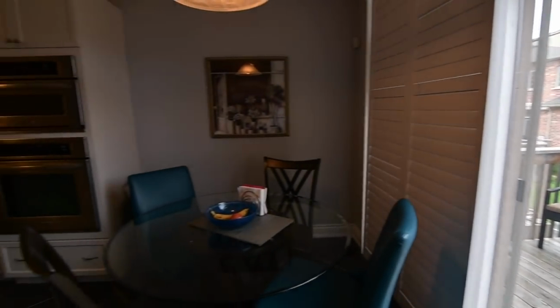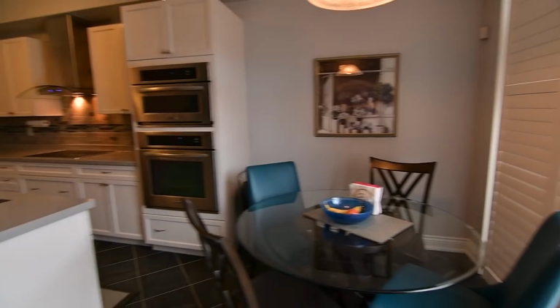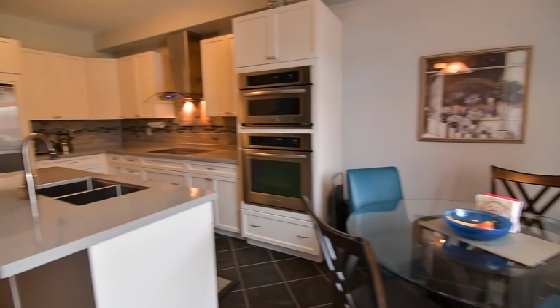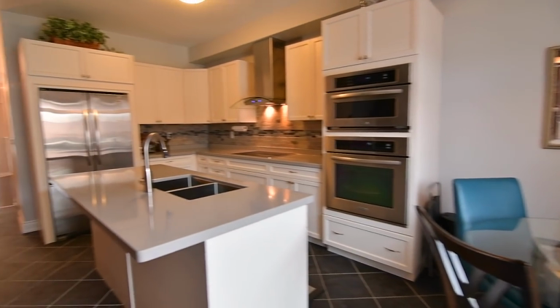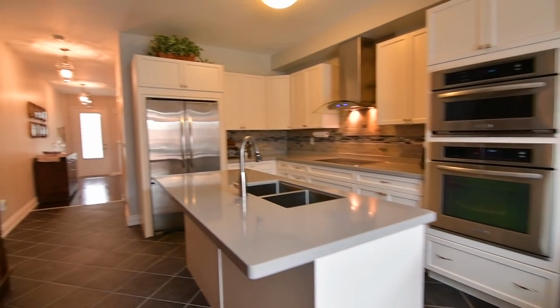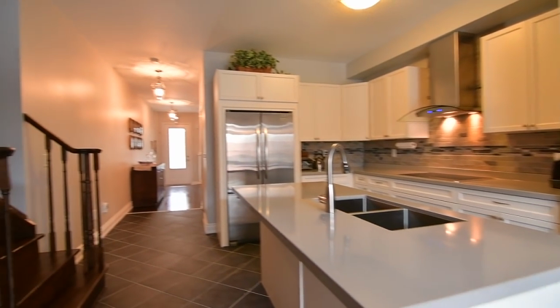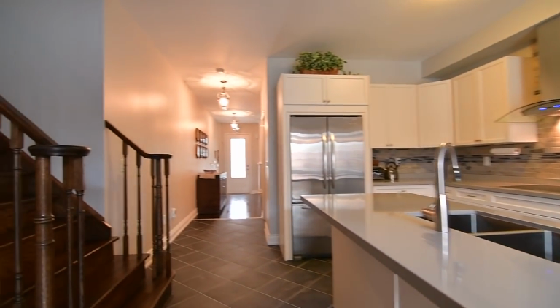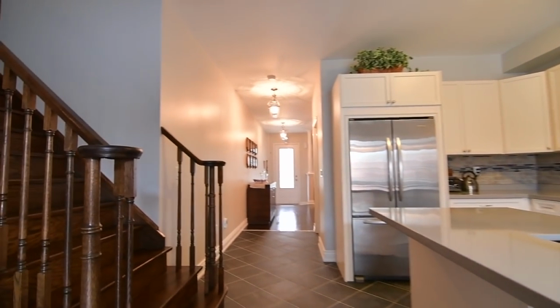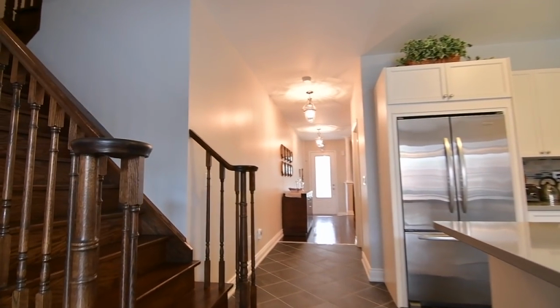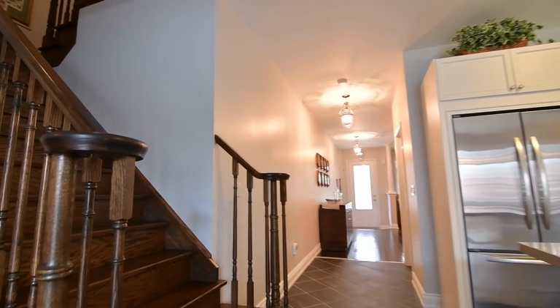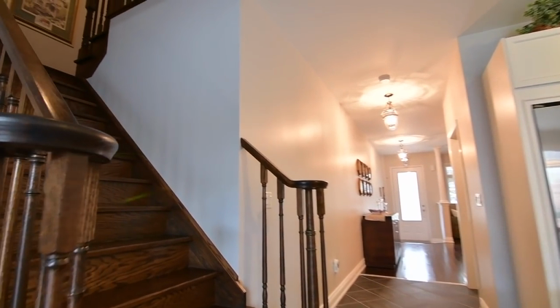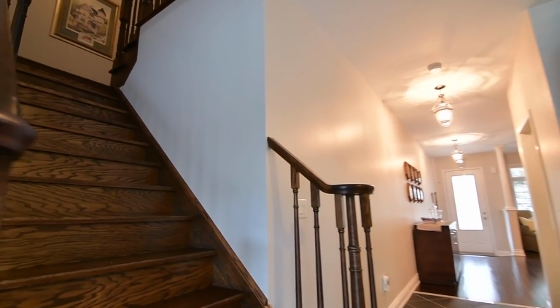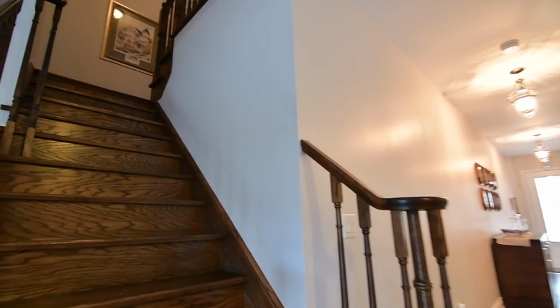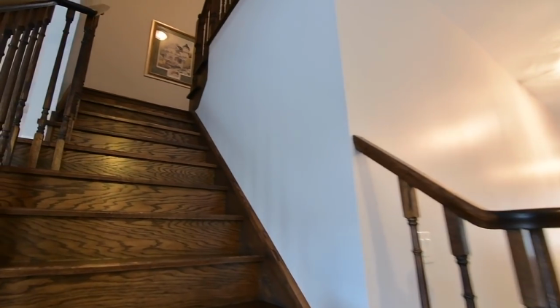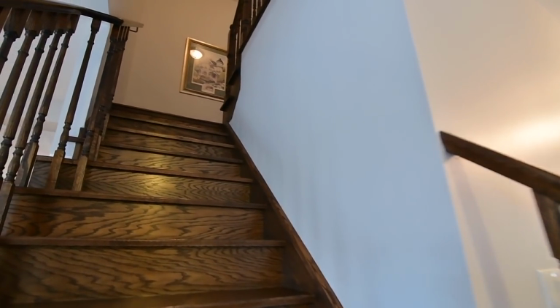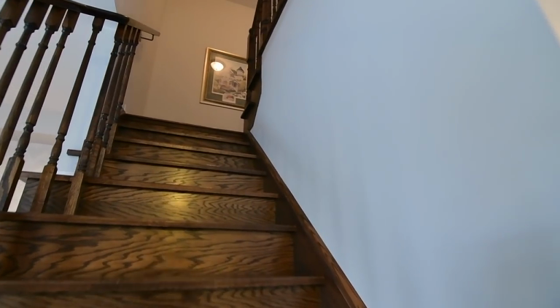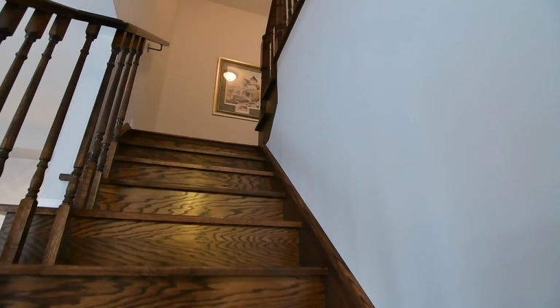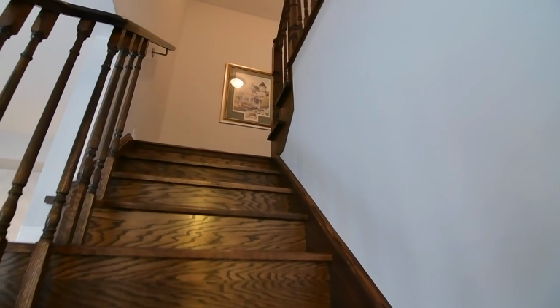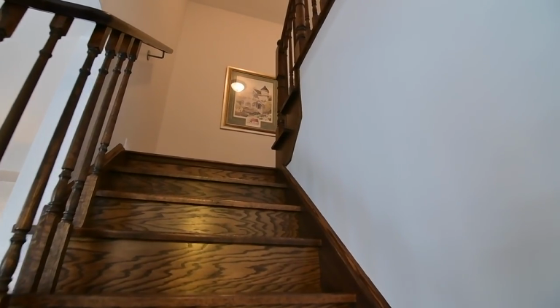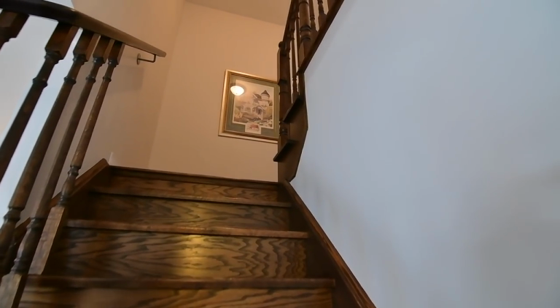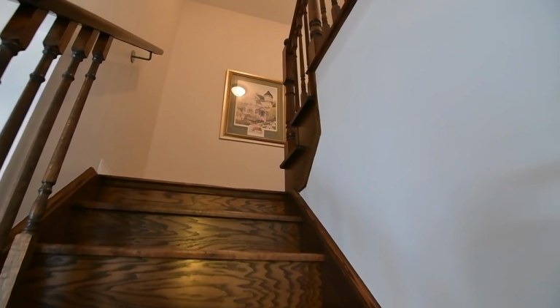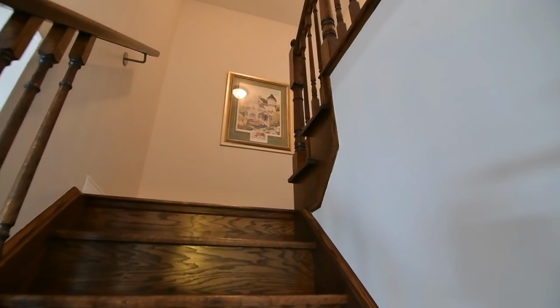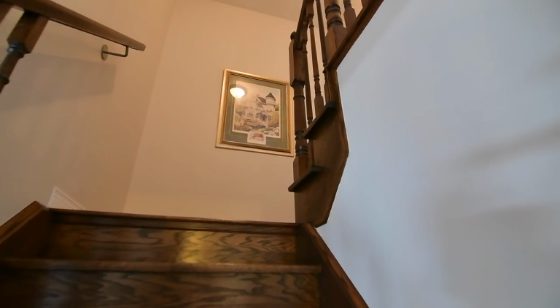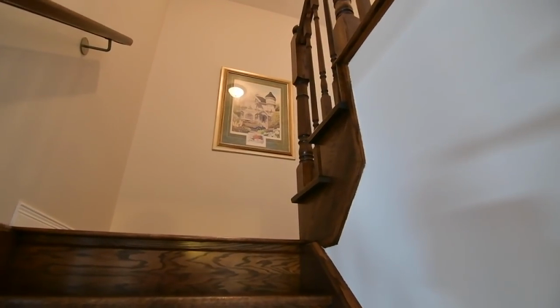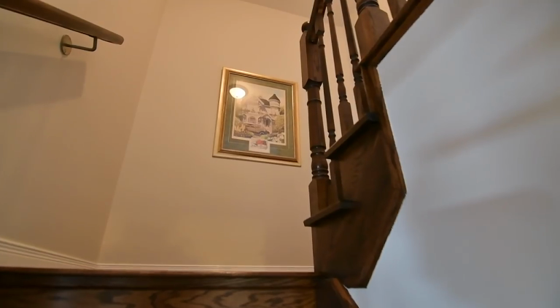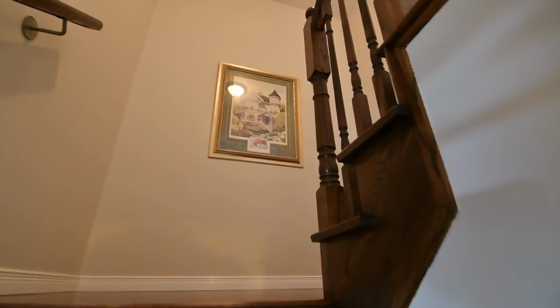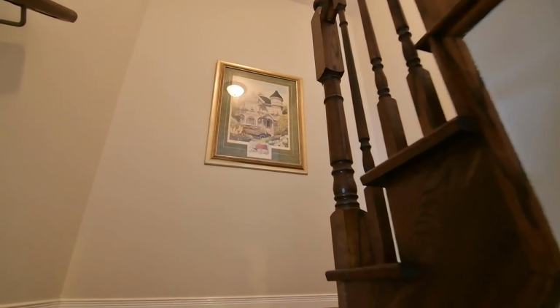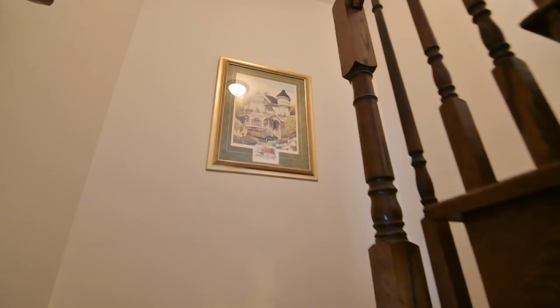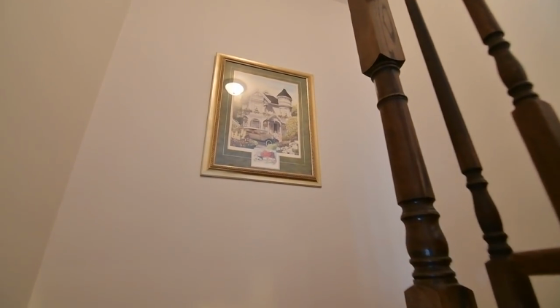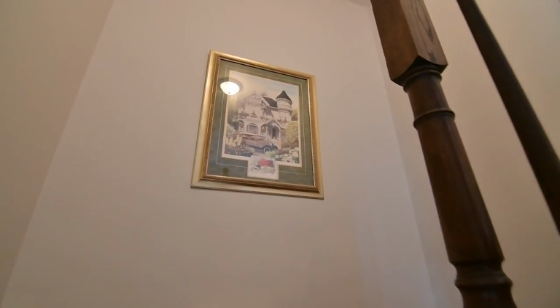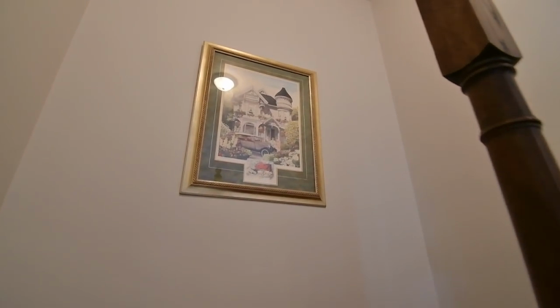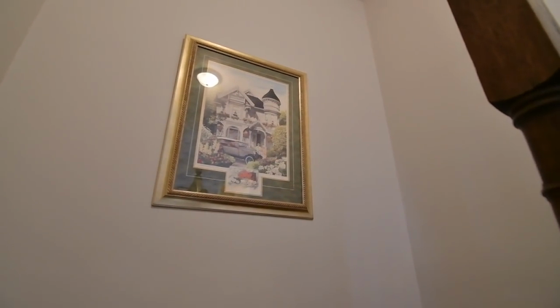The main level also features ceramic flooring laid on the diagonal in the kitchen and front foyer, nine-foot ceilings, and a gorgeous upgraded hardwood staircase to the upper level. This level features hardwood flooring in the hallway.